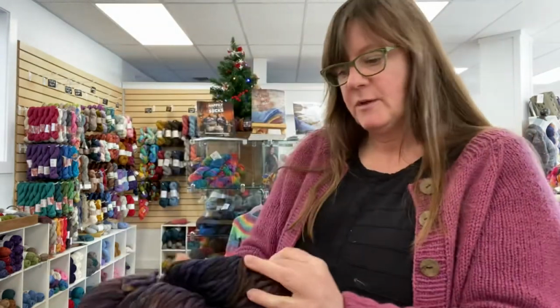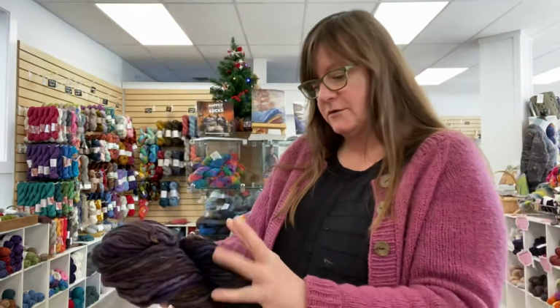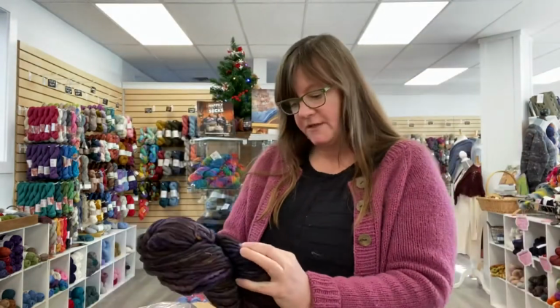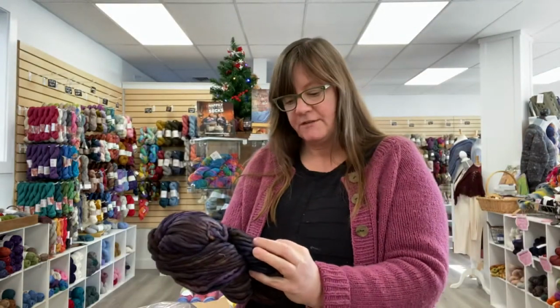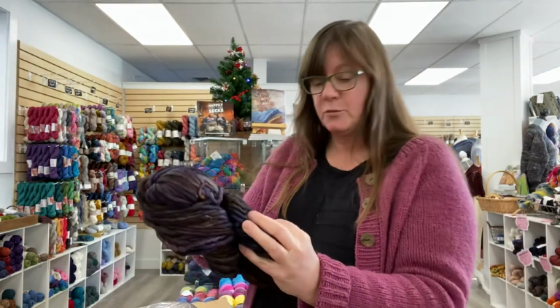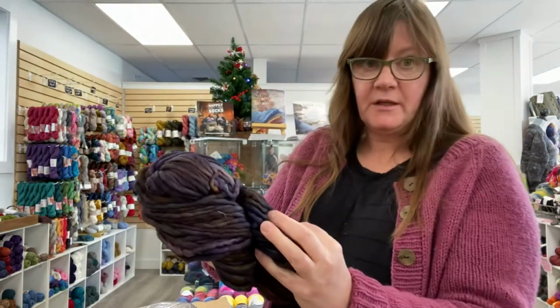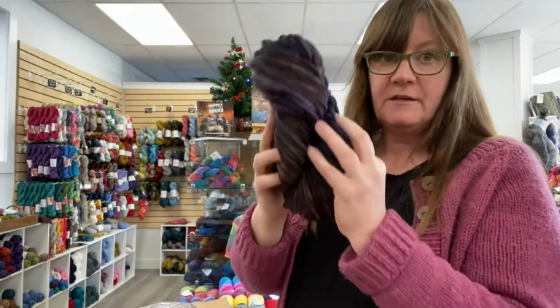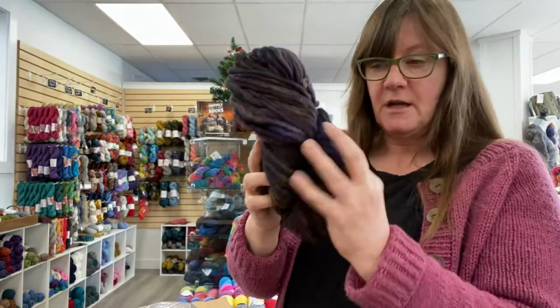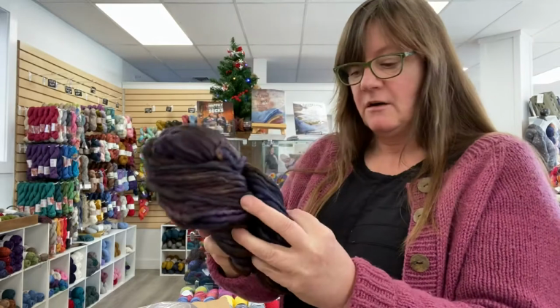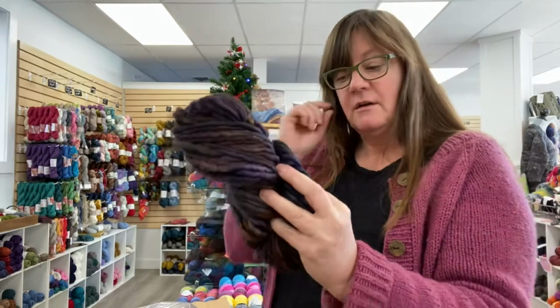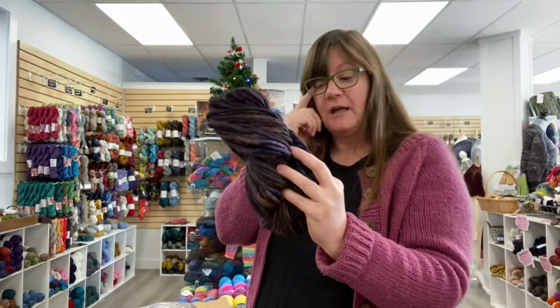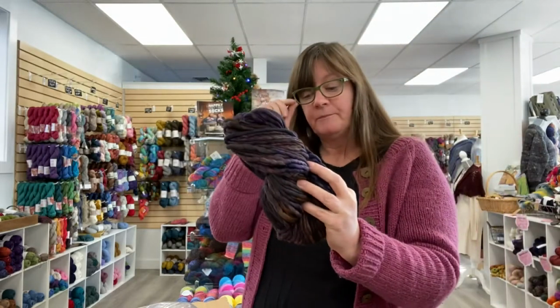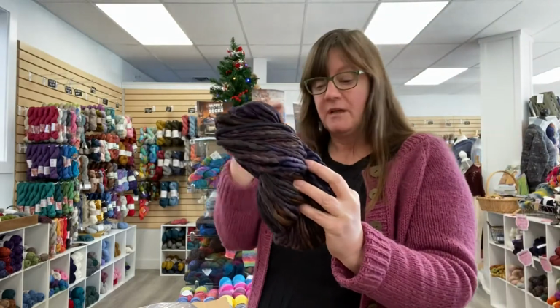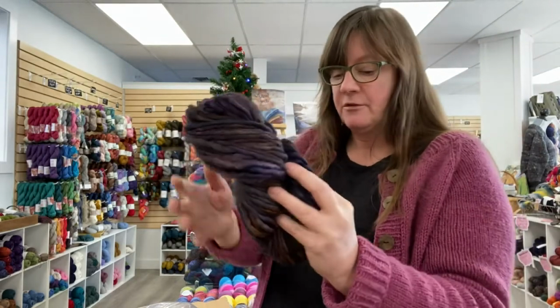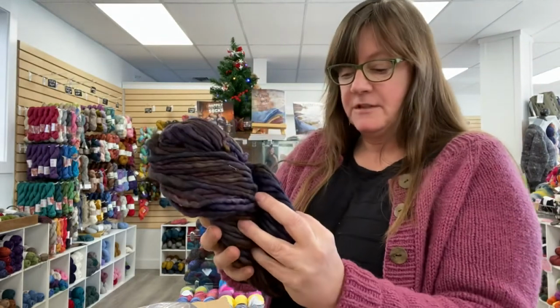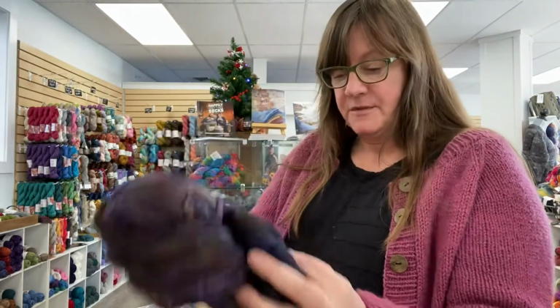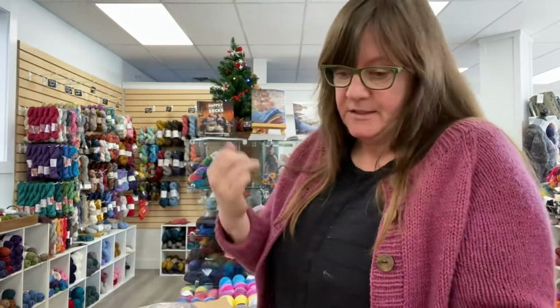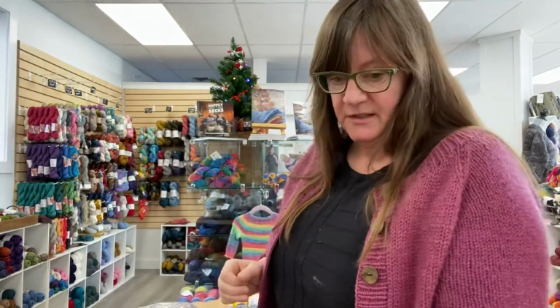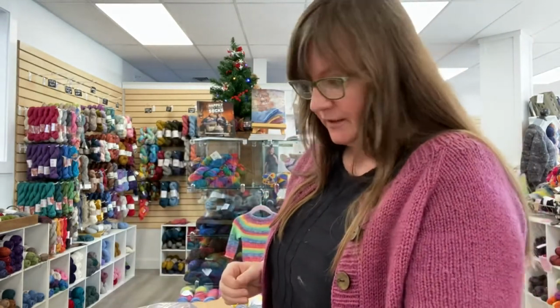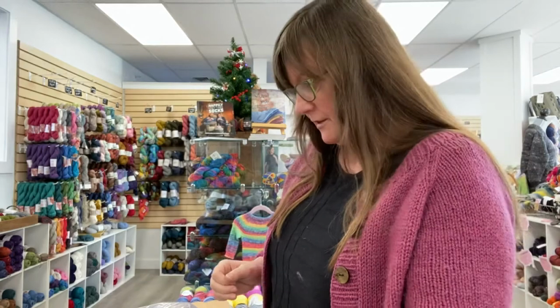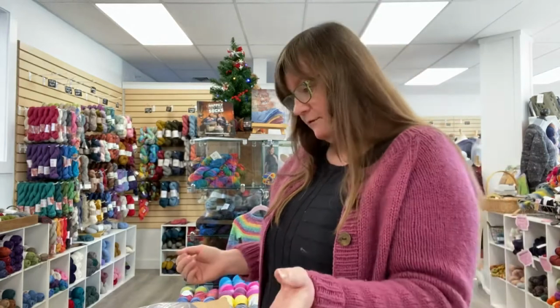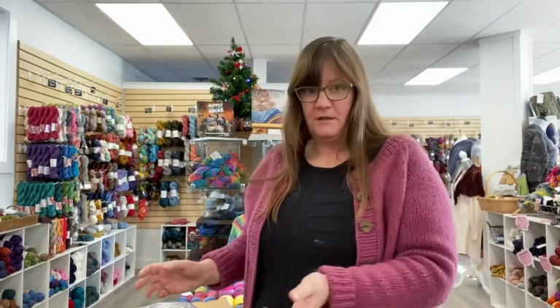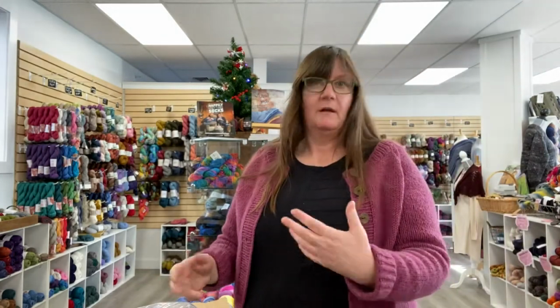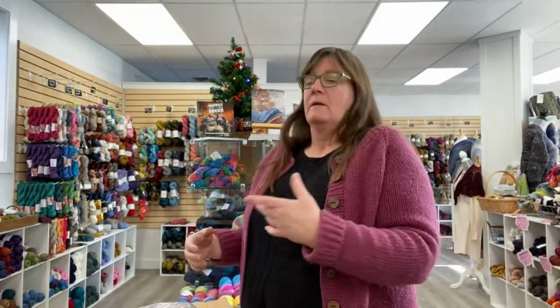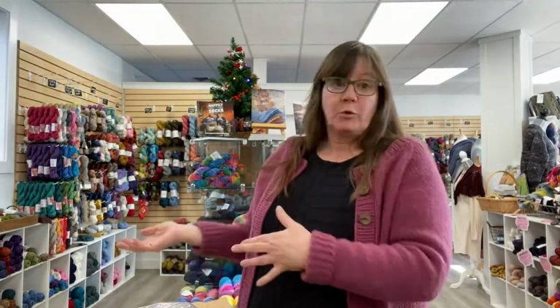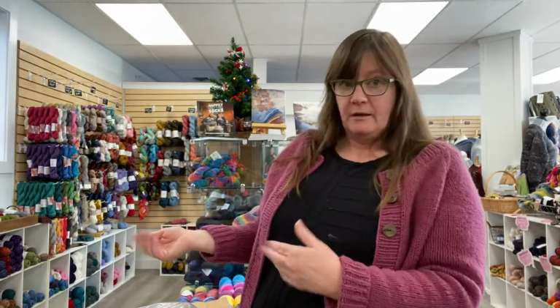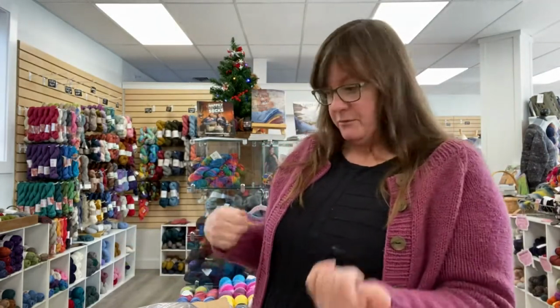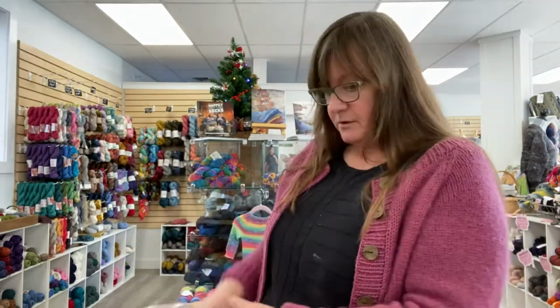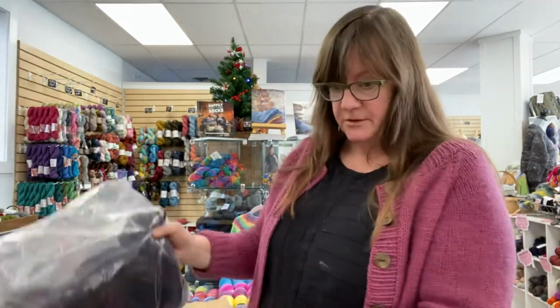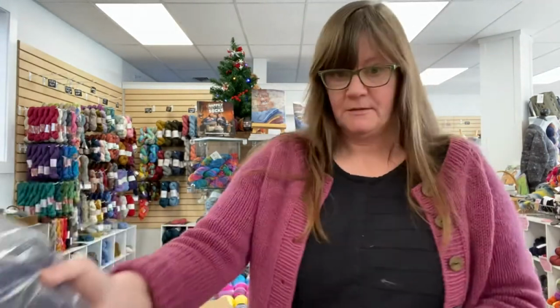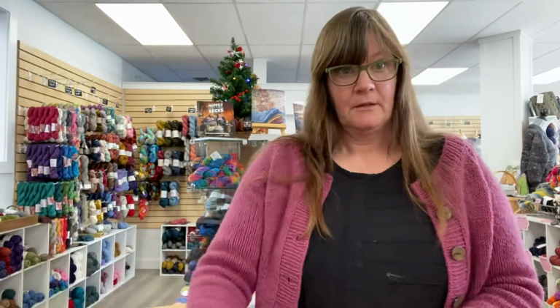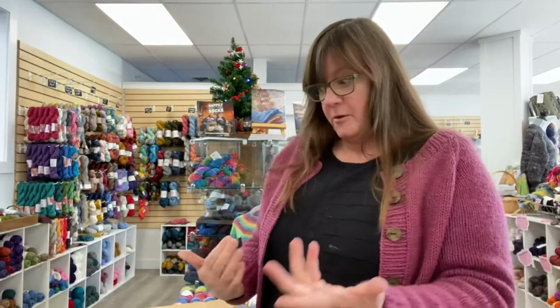Rasta is super bulky. This is a 90-yard skein. It's 150 grams and it's typically knit on like a 13 or a 15. Some people go higher, some people go lower — it just depends upon you.